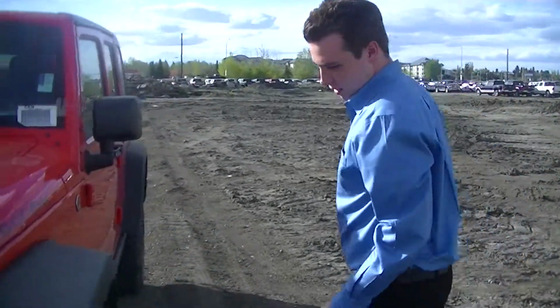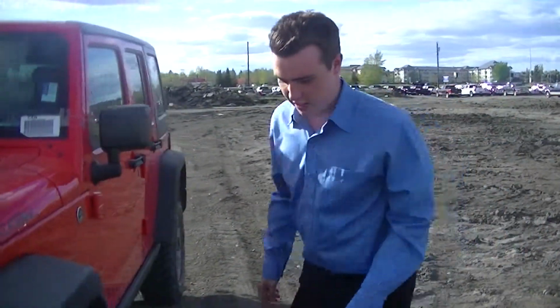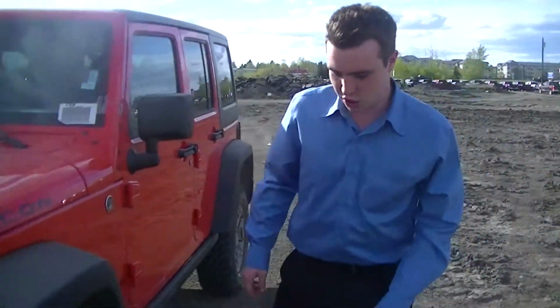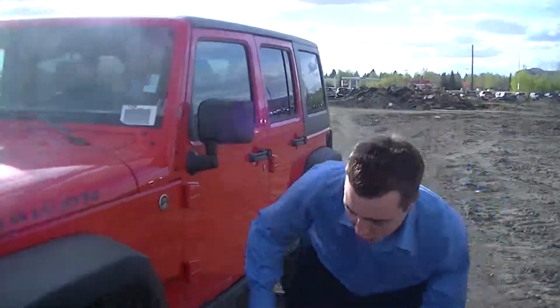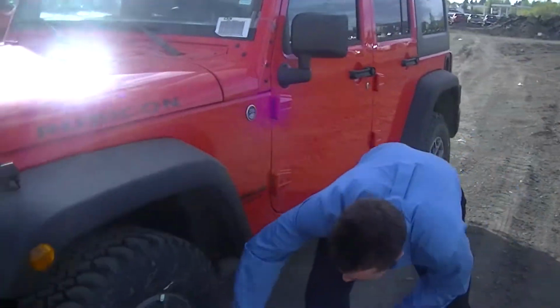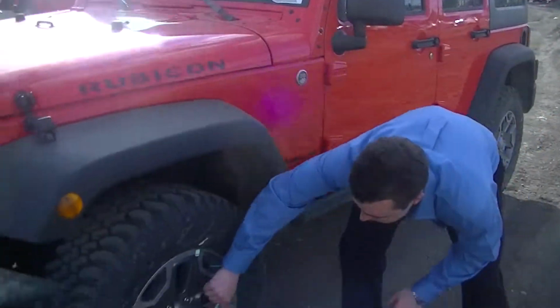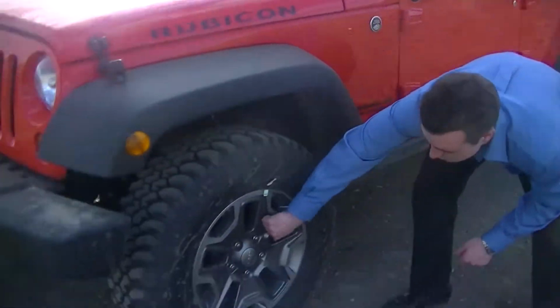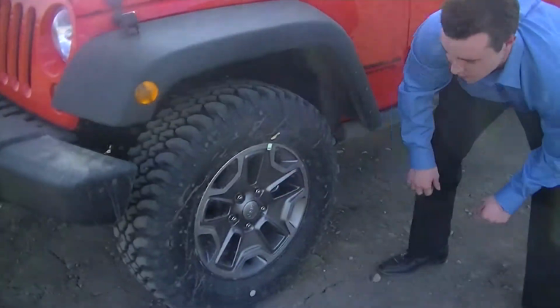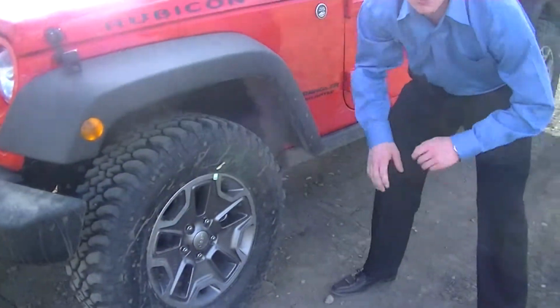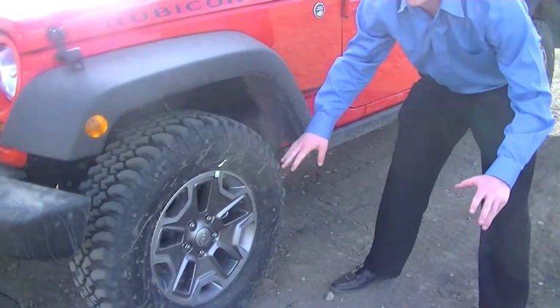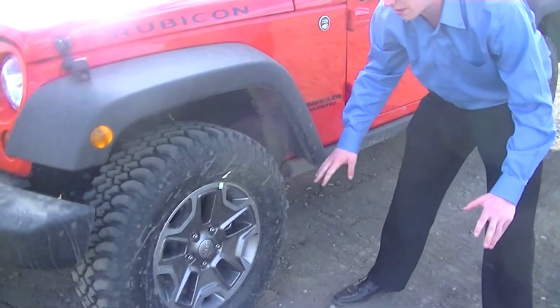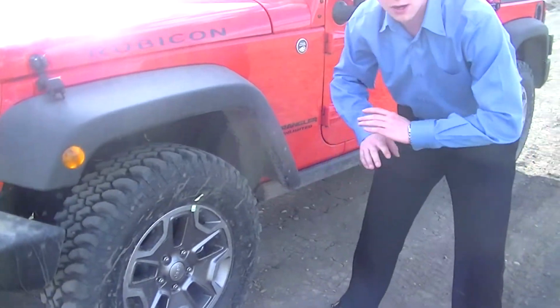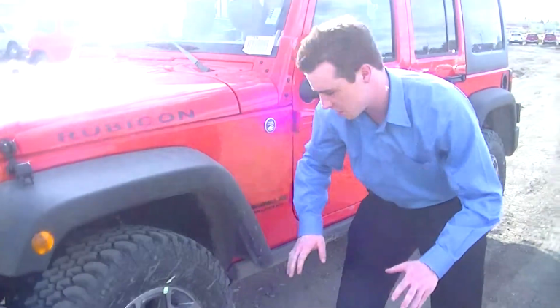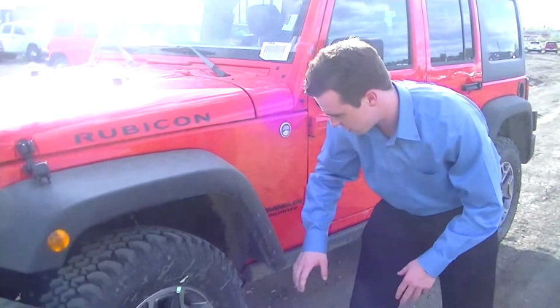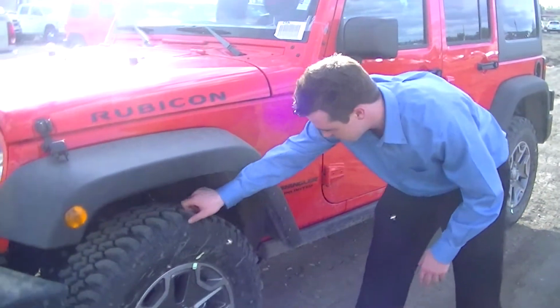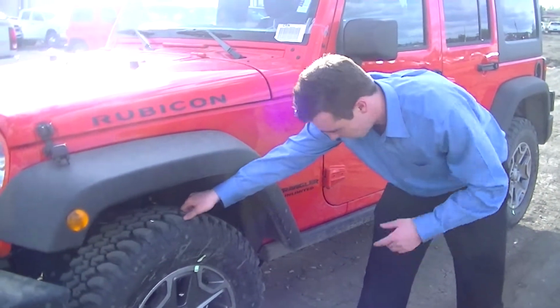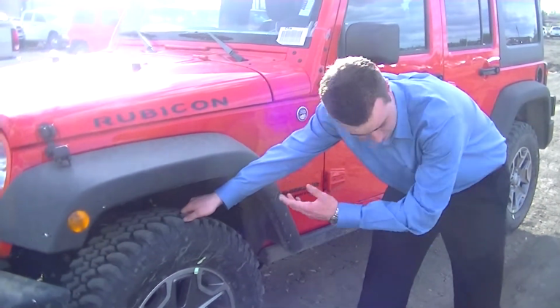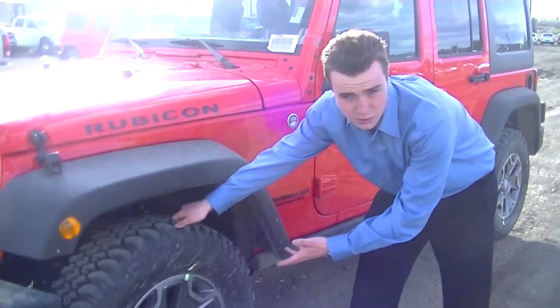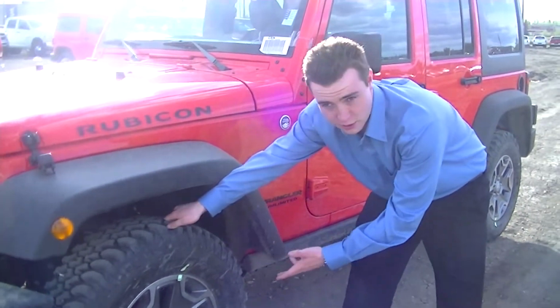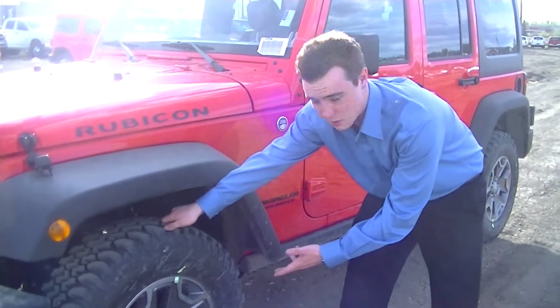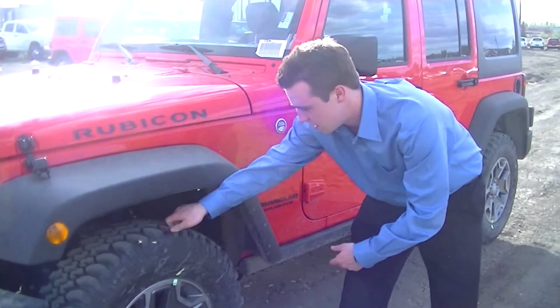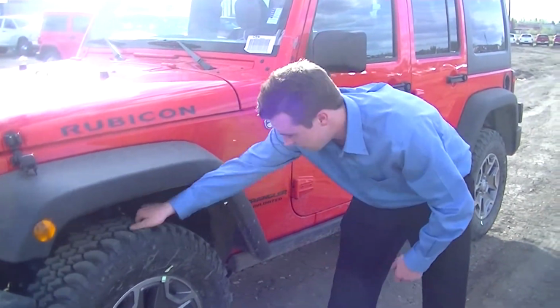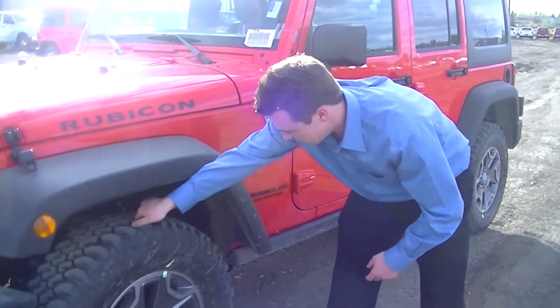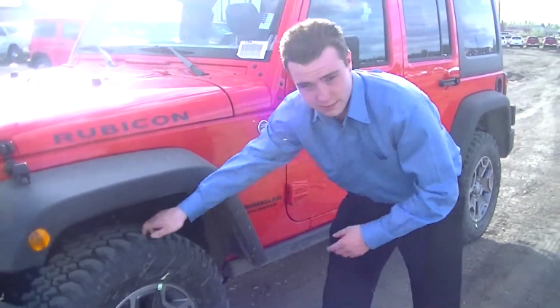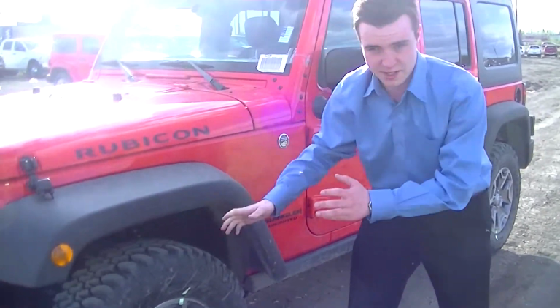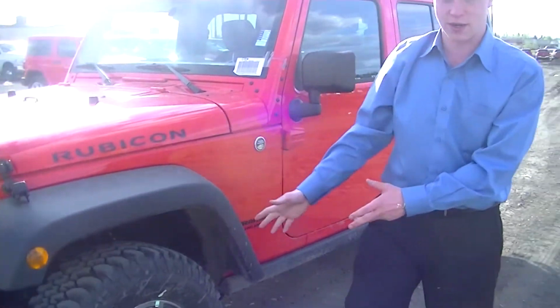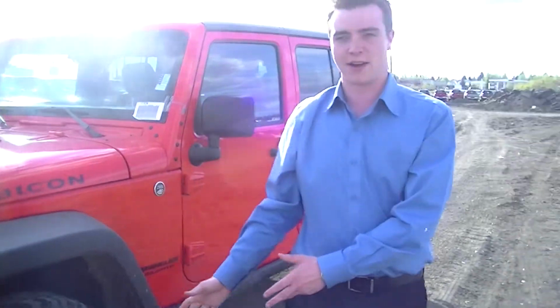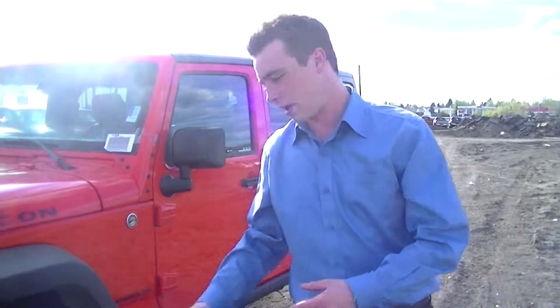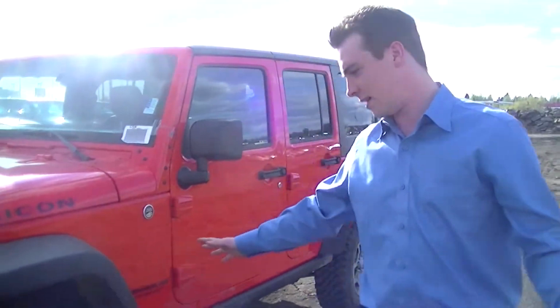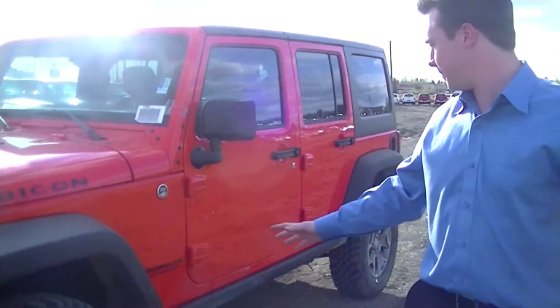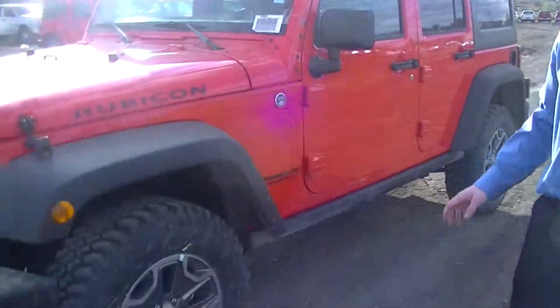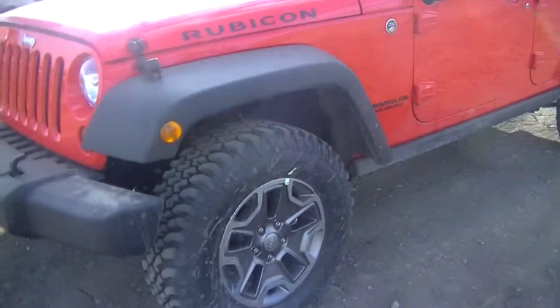You'll notice those are Jeep Rubicon rims — very nice rims, solid aluminum, awesome rims. And also this model particularly comes with an insane tread on the tires. For whatever you need, you're going to have it covered.